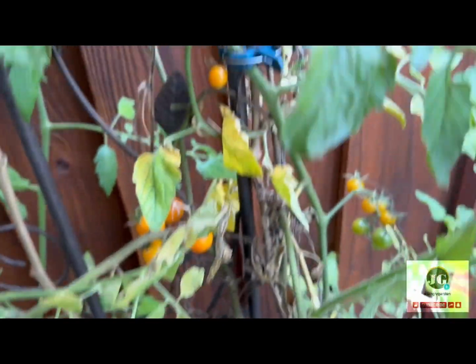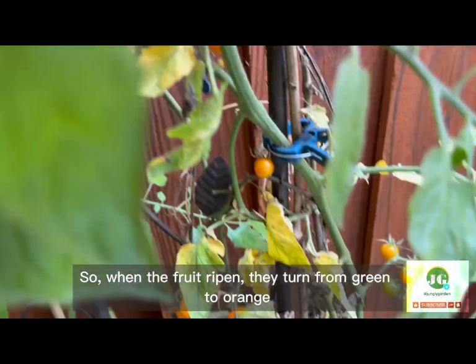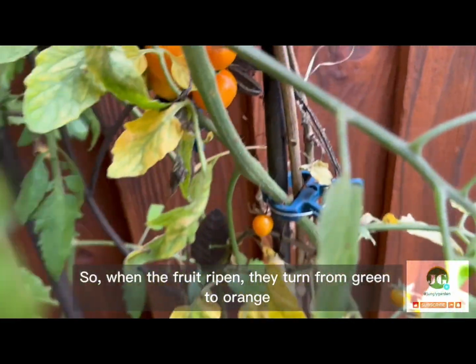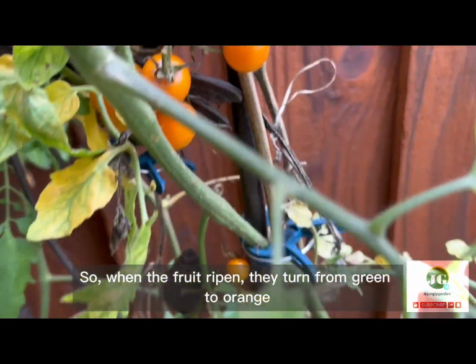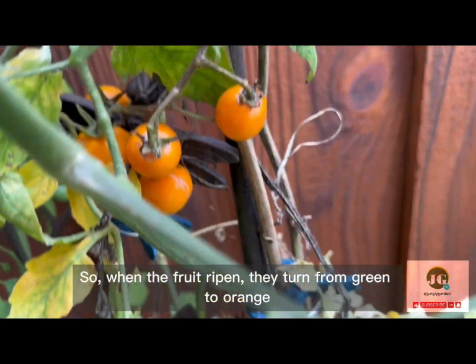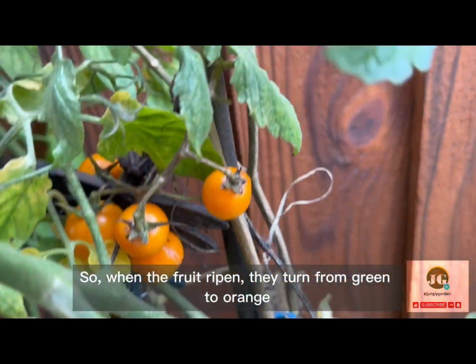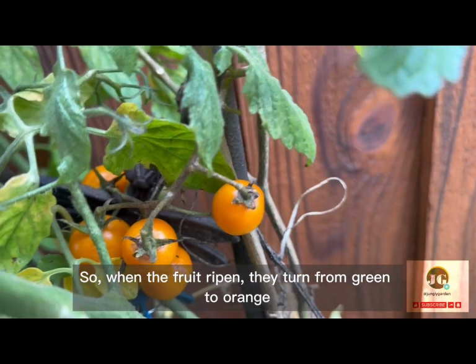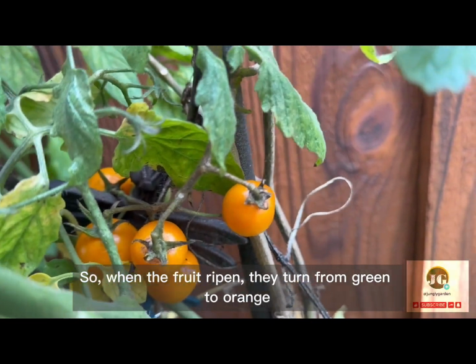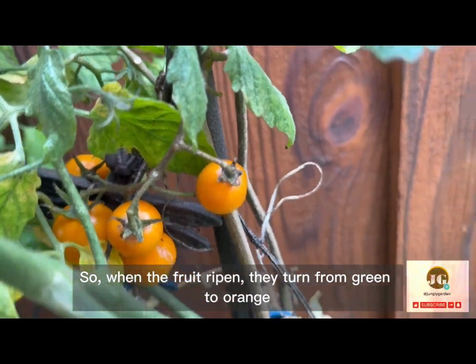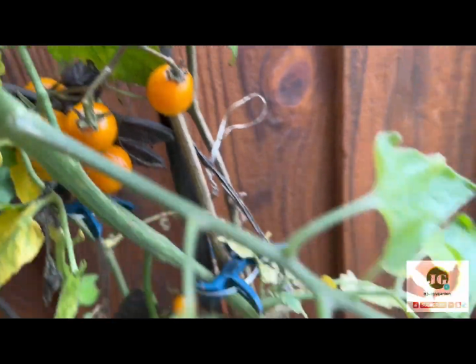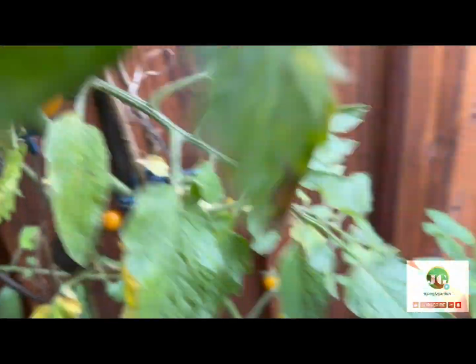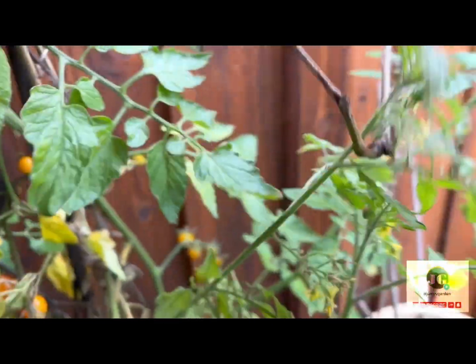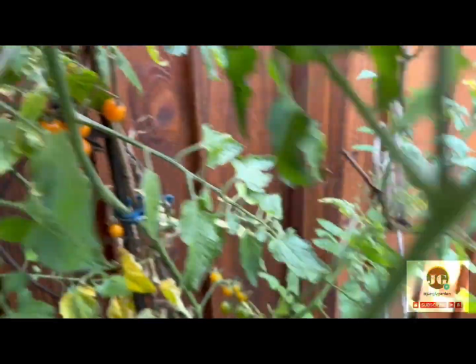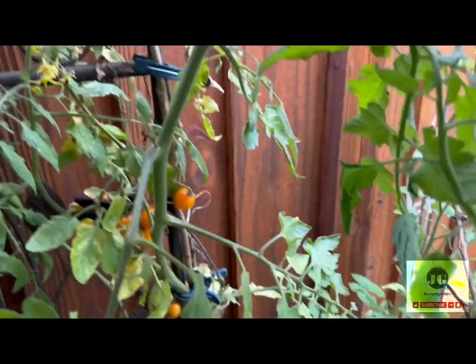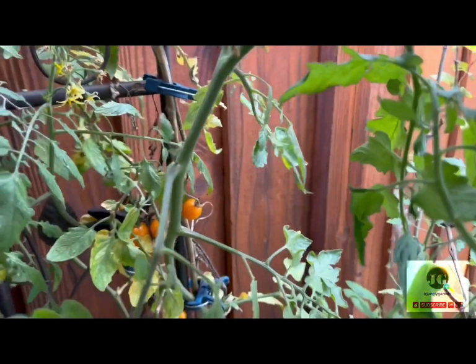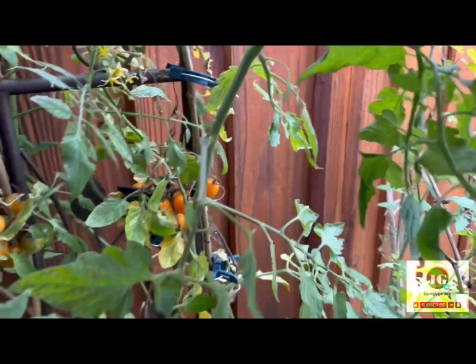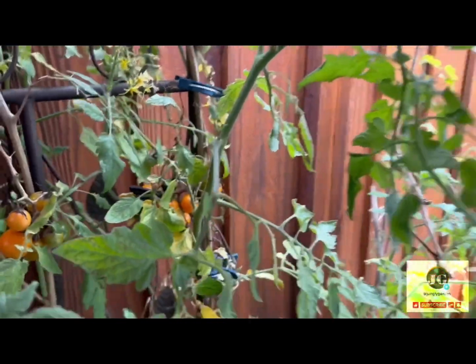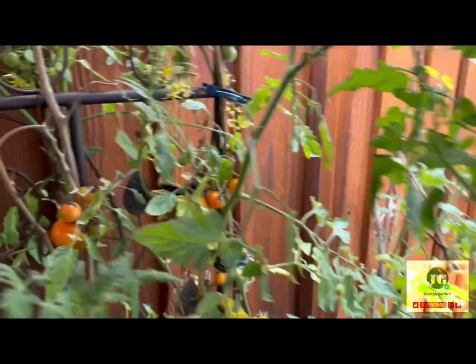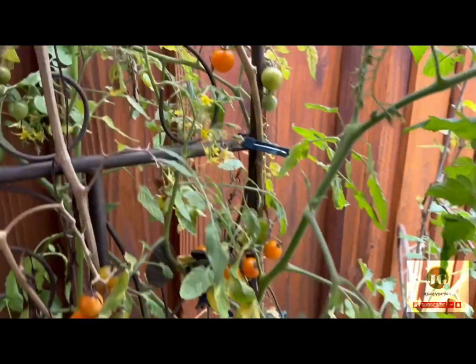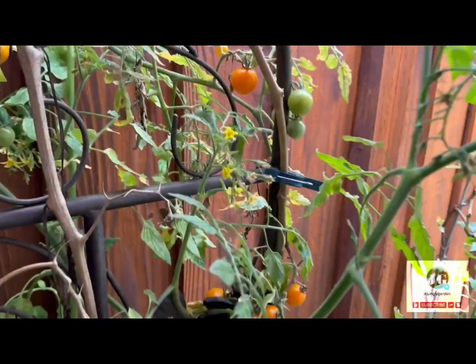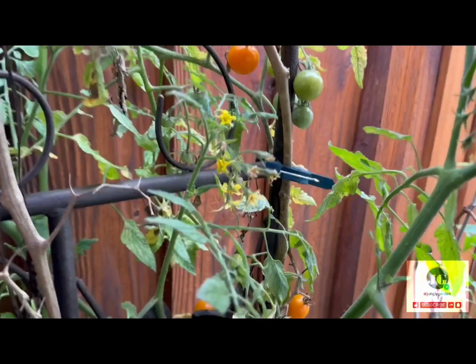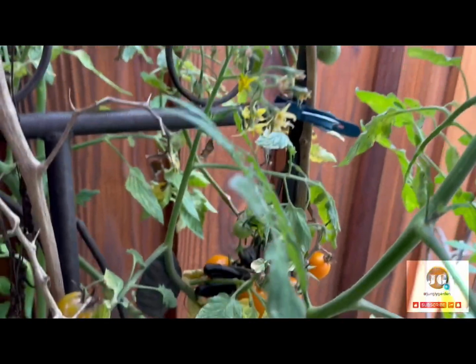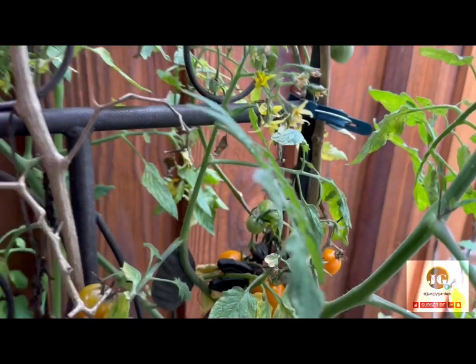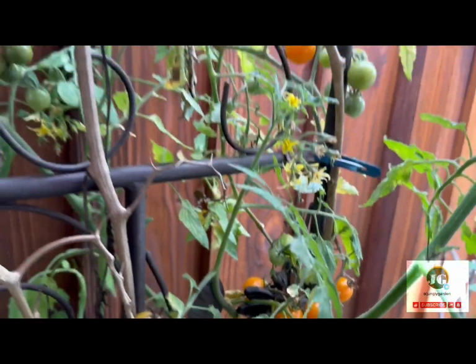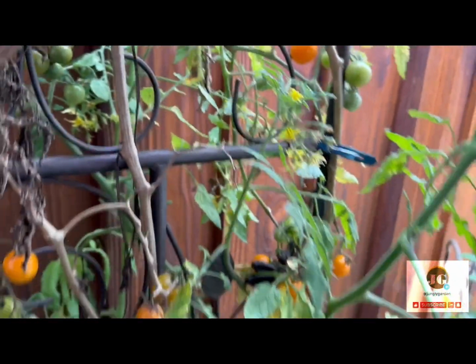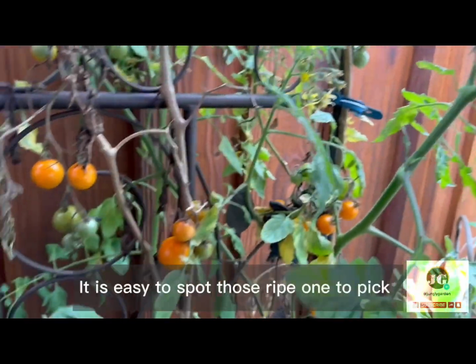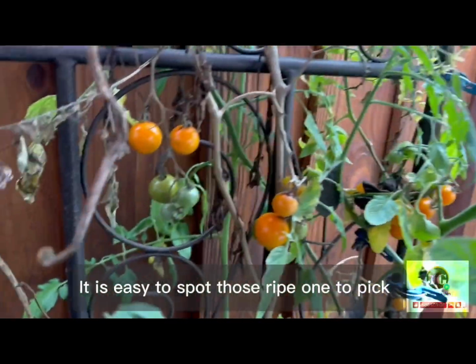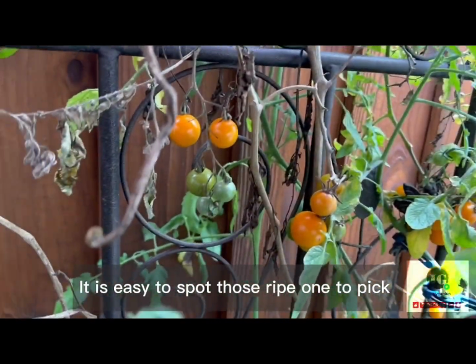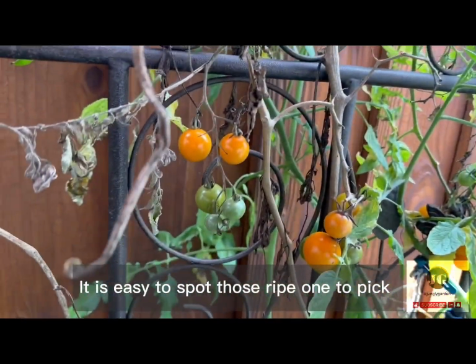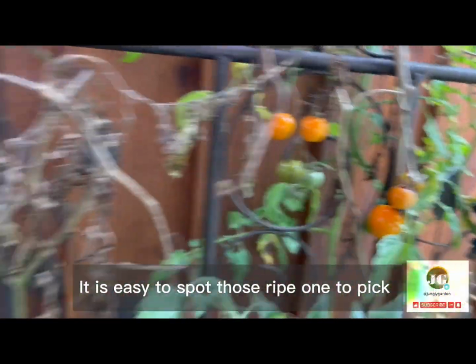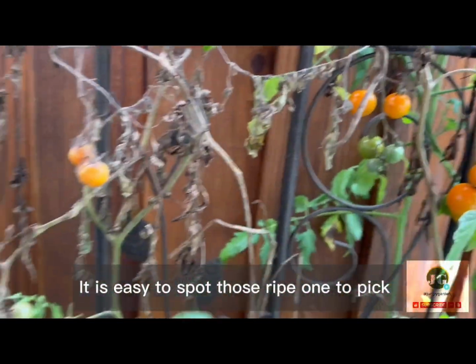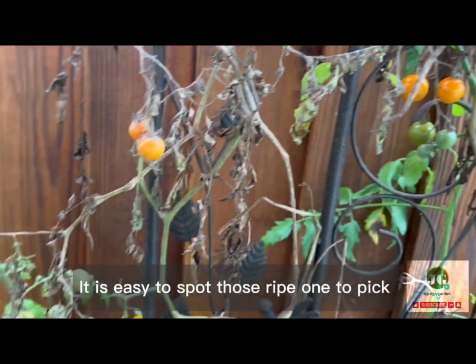So, when the fruit ripens, they turn from green to orange. It is easy to spot those ripe ones to pick.